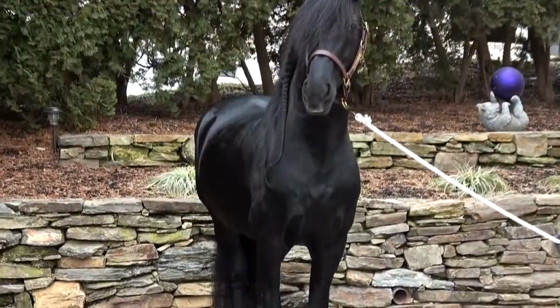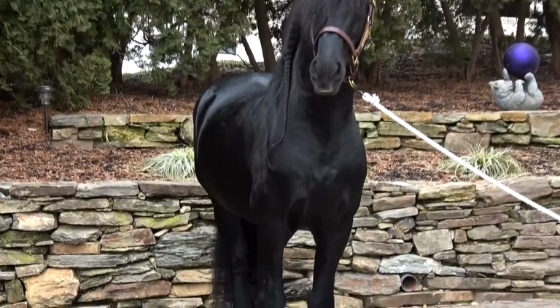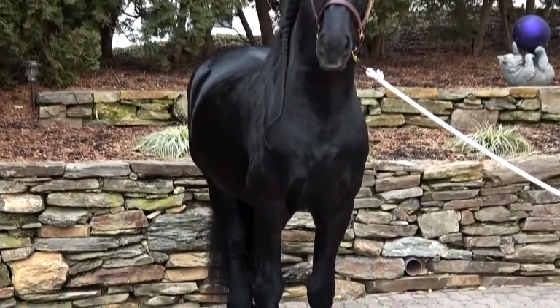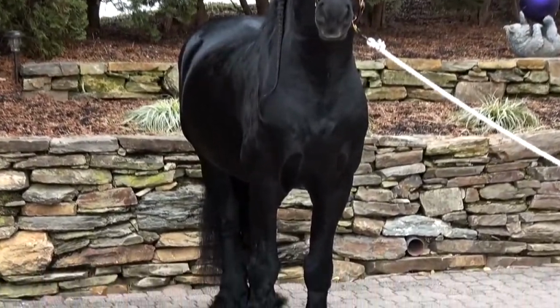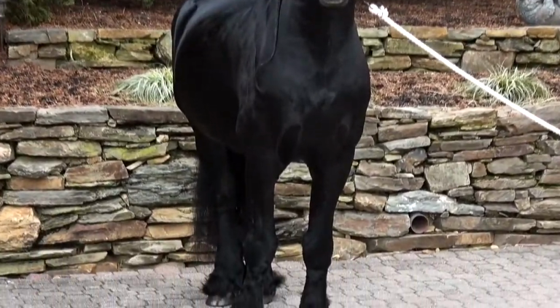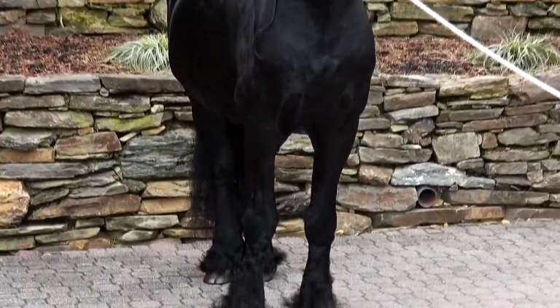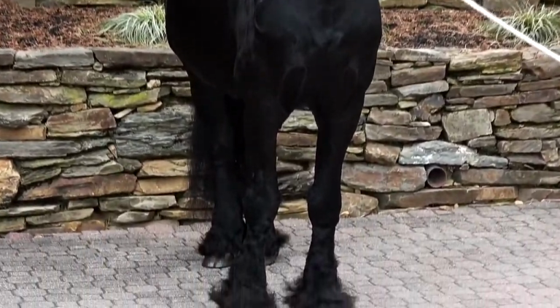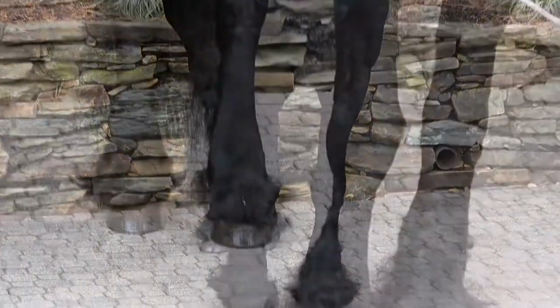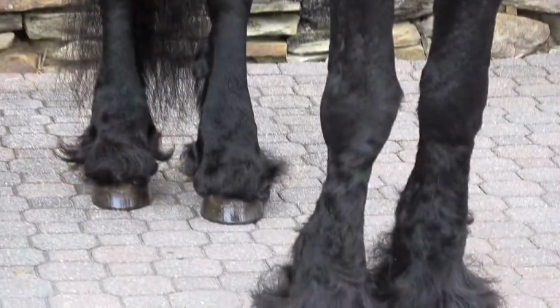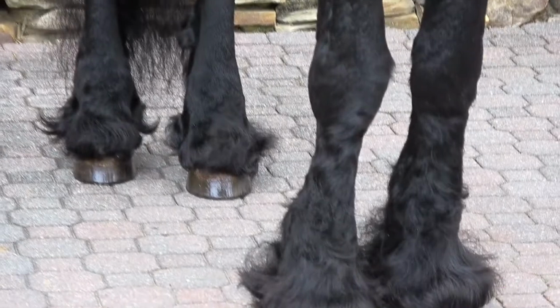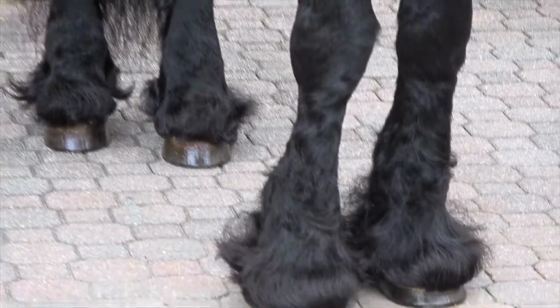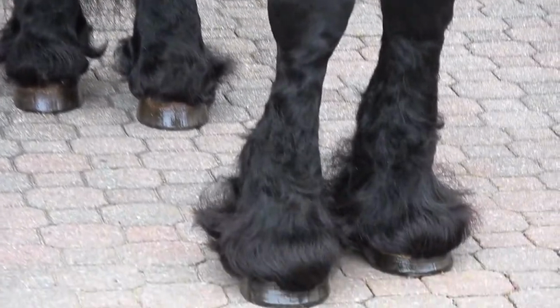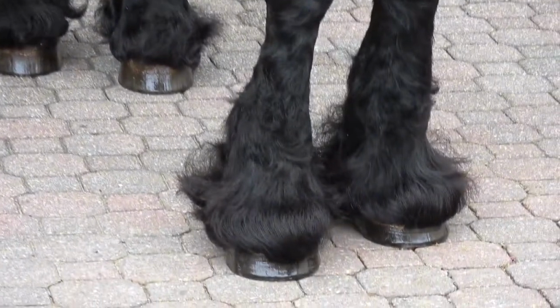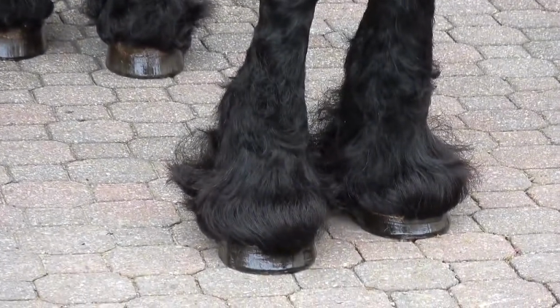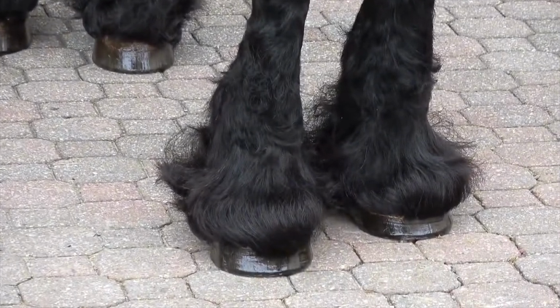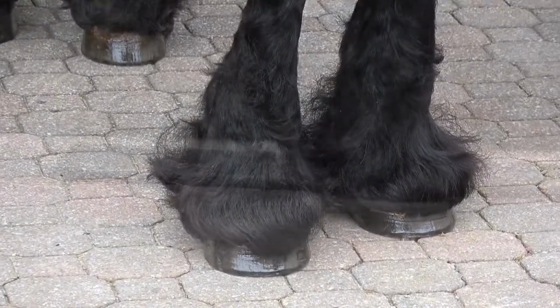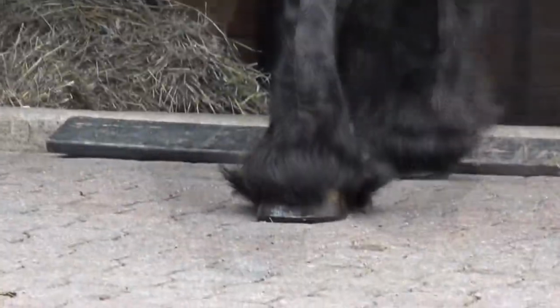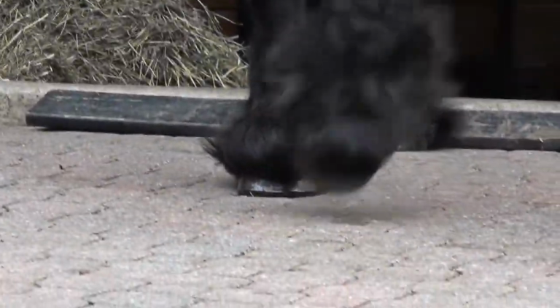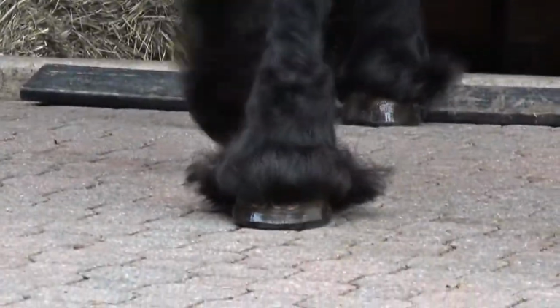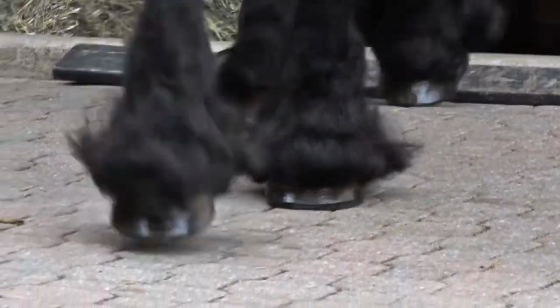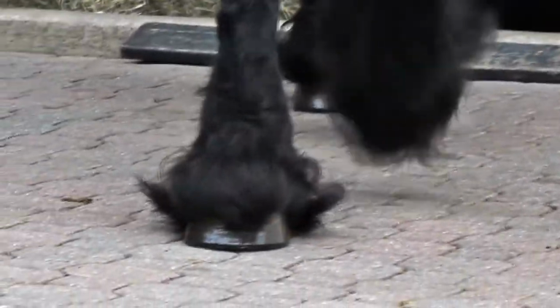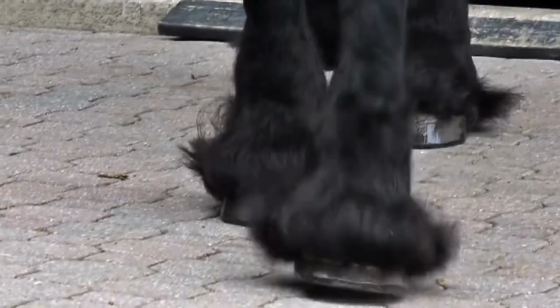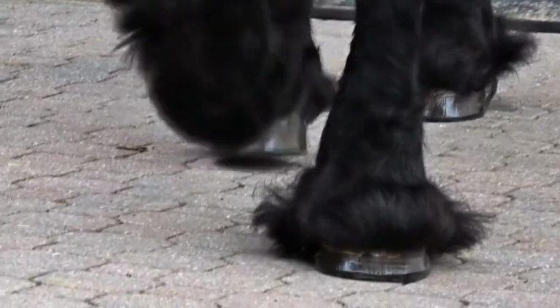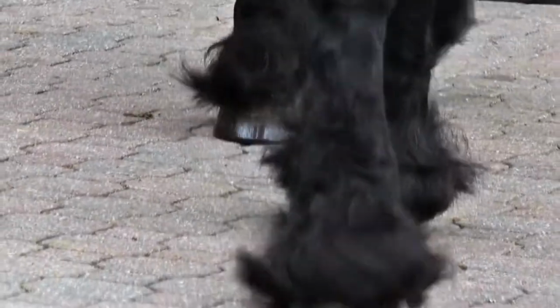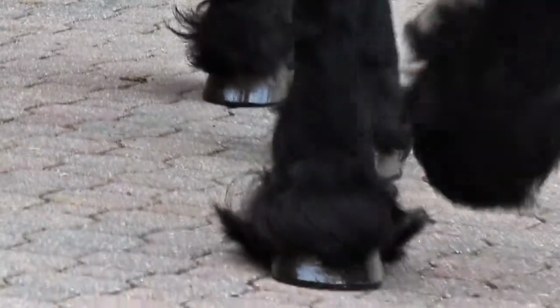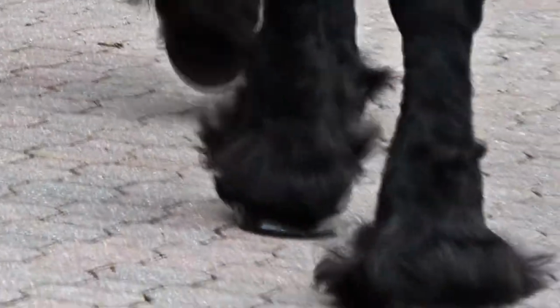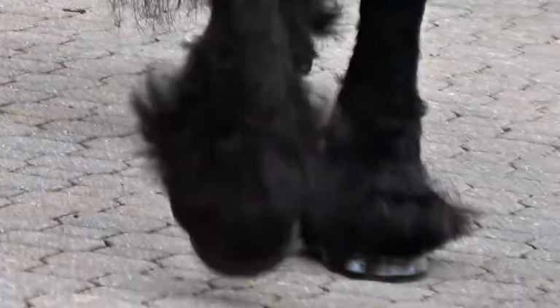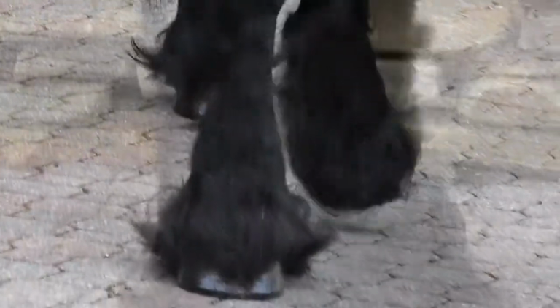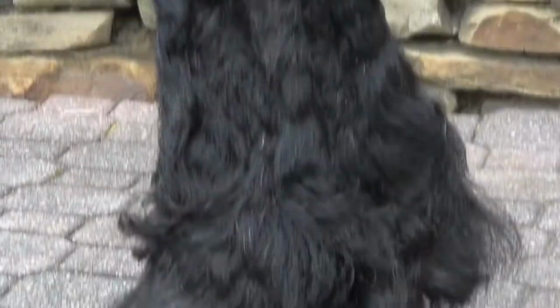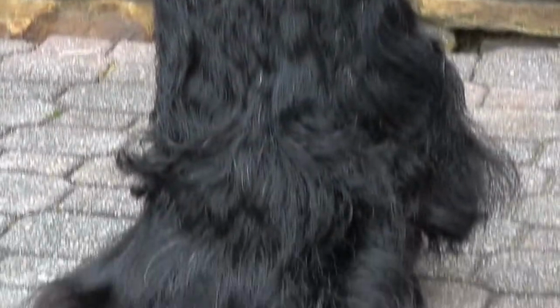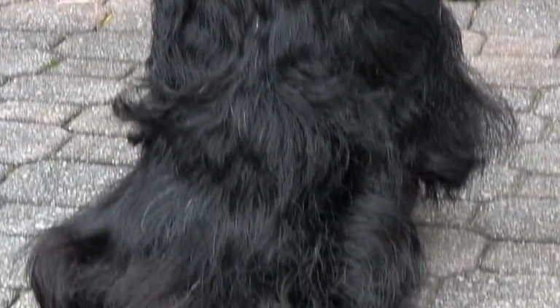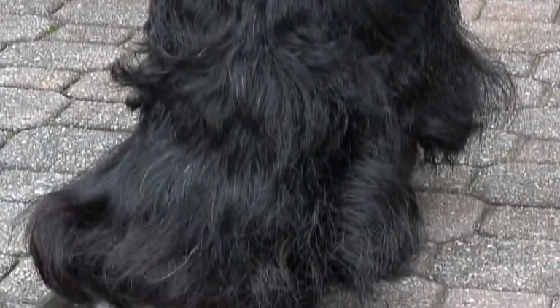Correct management and care of the feathers of your Frisian horse is a vital part of their grooming program. While ample feathers are a staple of the Frisian breed, this area can also become a source for fungus, bacteria, and skin infection.